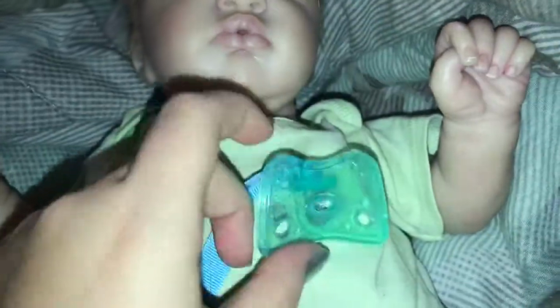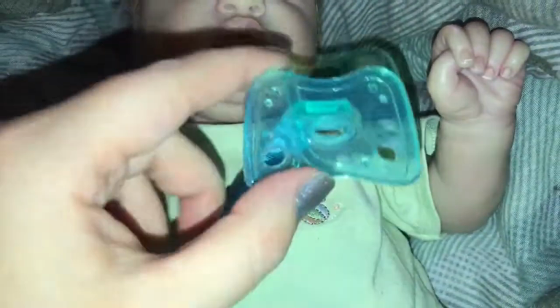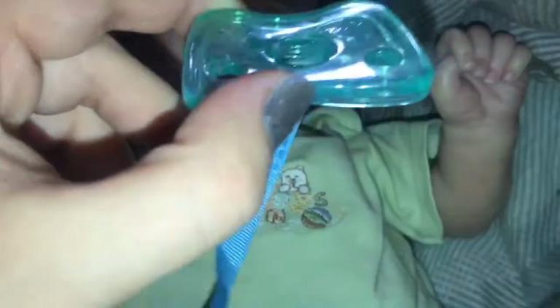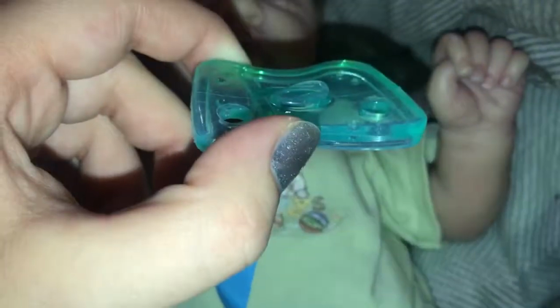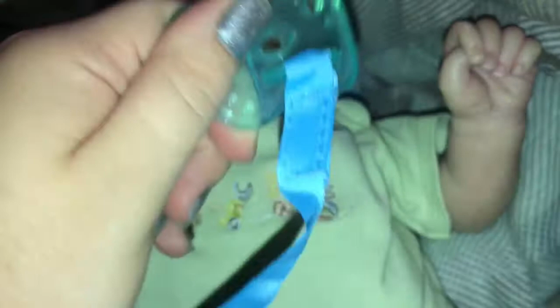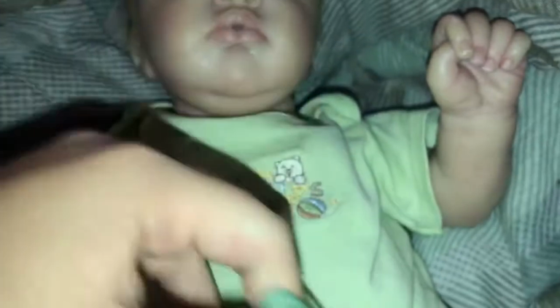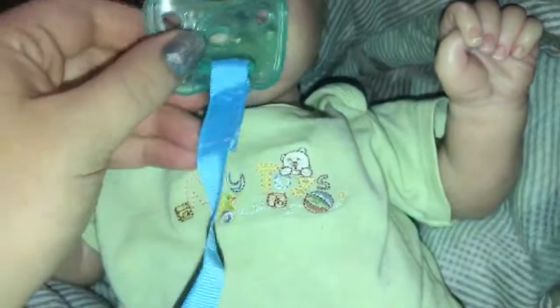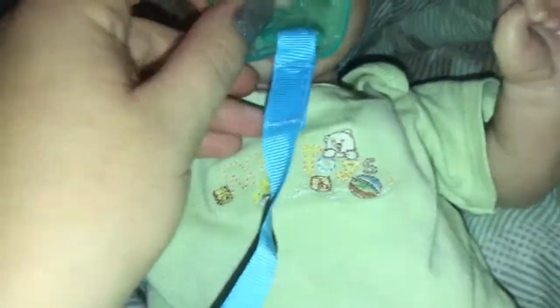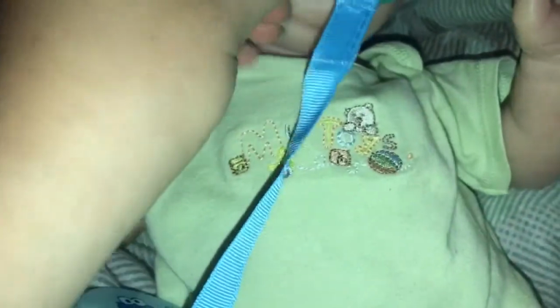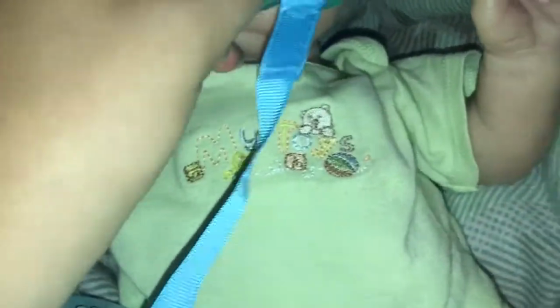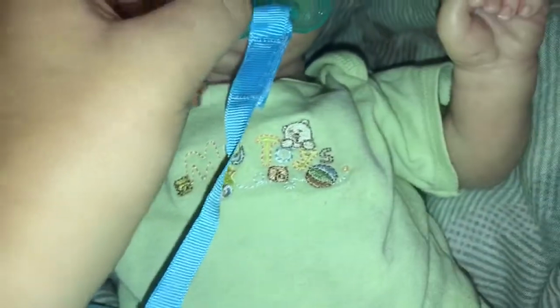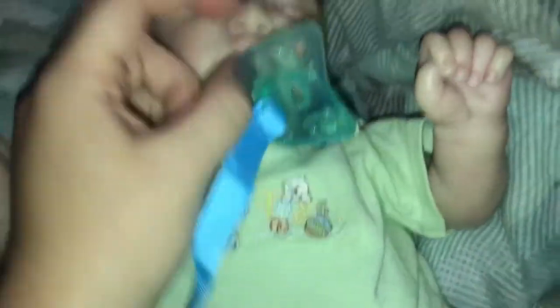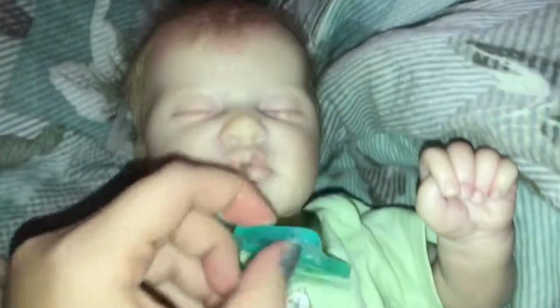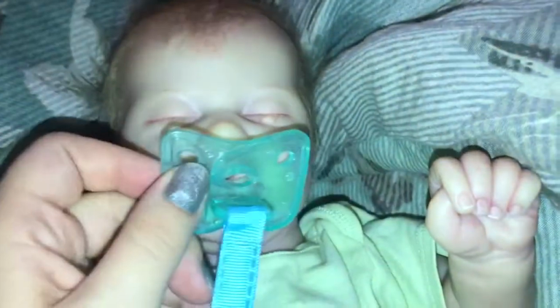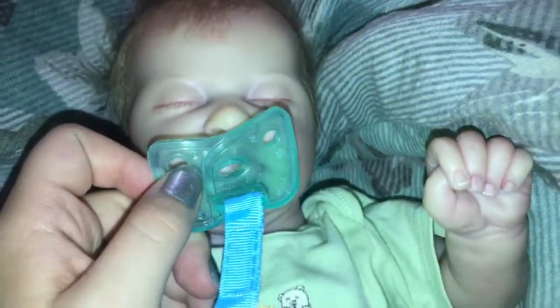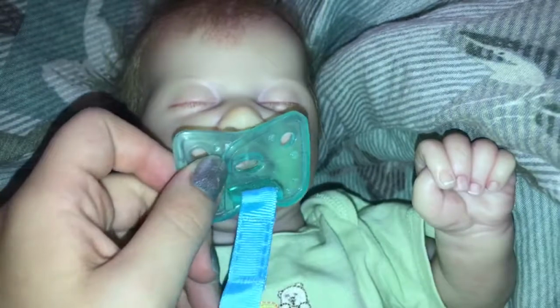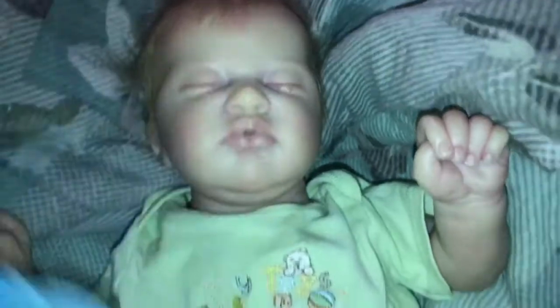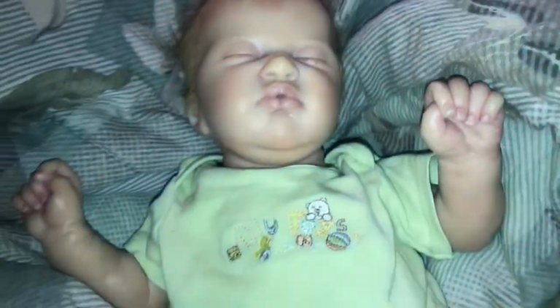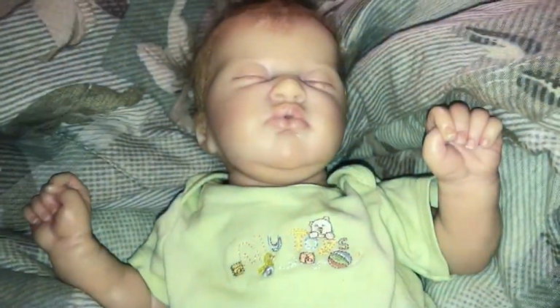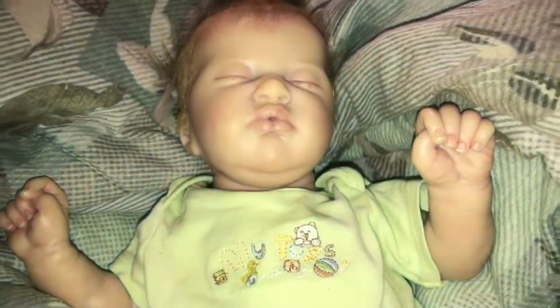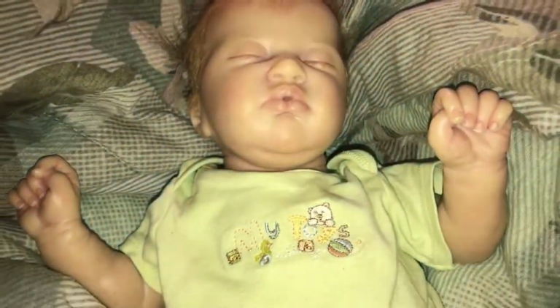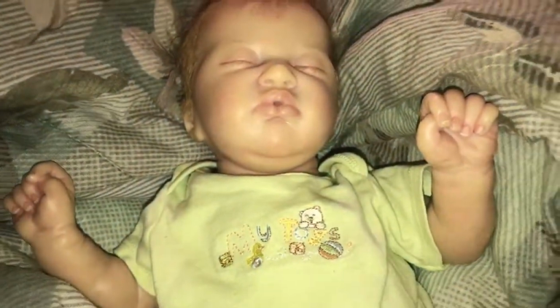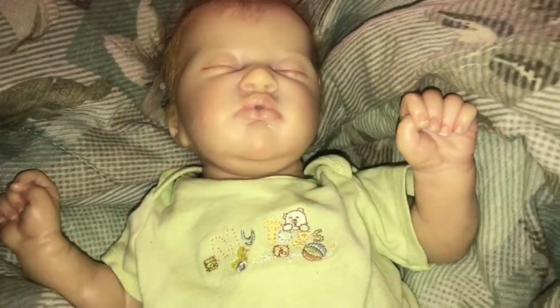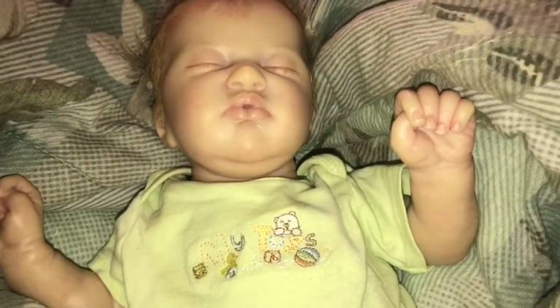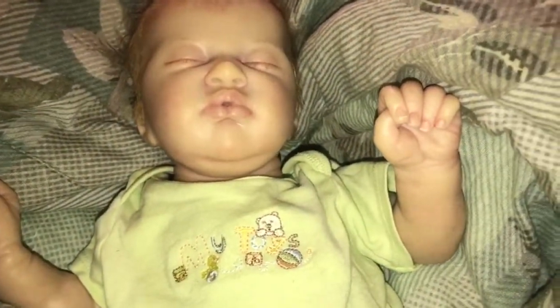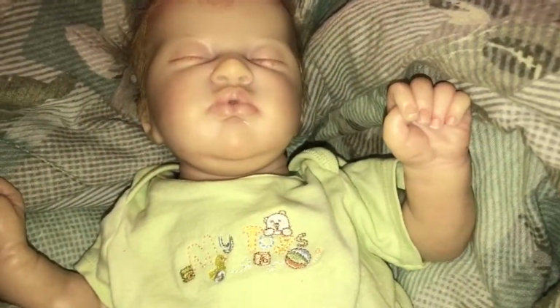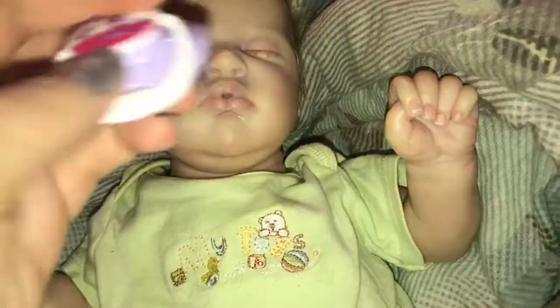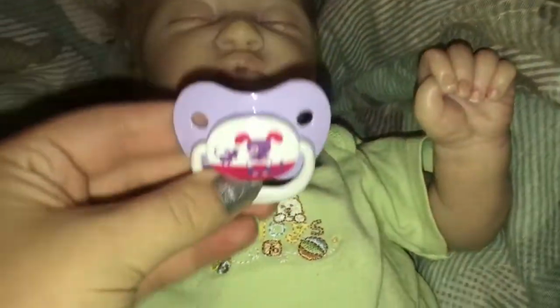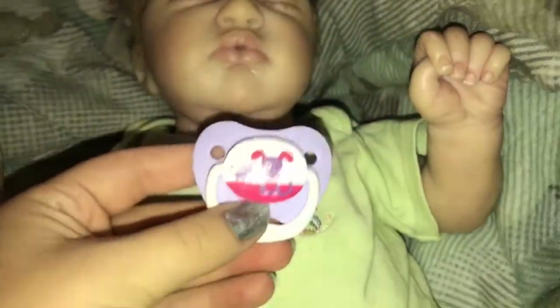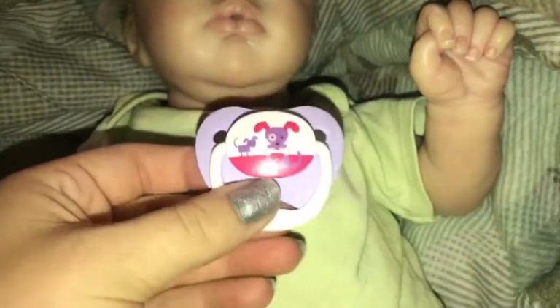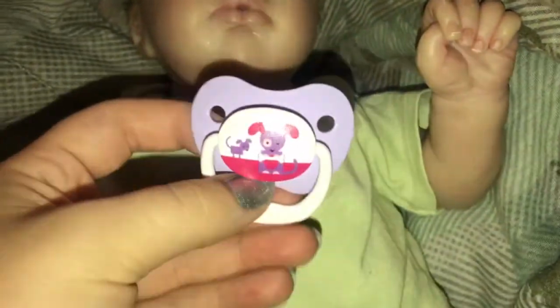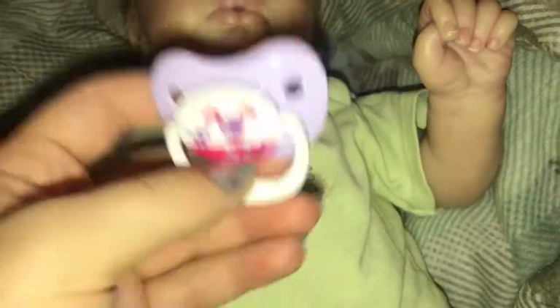This one just has the nipple cut off. They need a magnet to fit on his mouth. I think it did have a magnet, I just took it out. And then this one is the one he came with, because Sebastian was originally a girl if you guys didn't know.